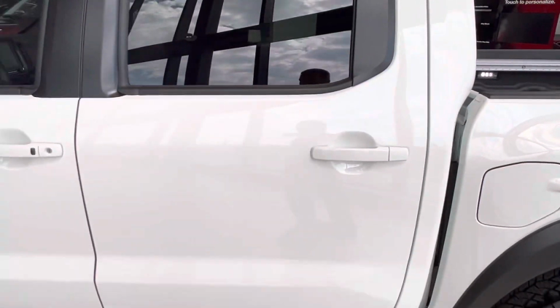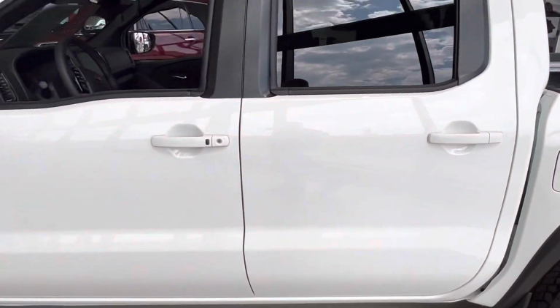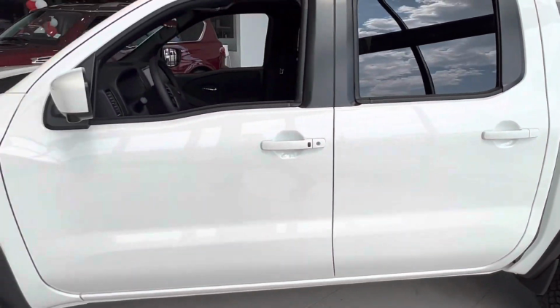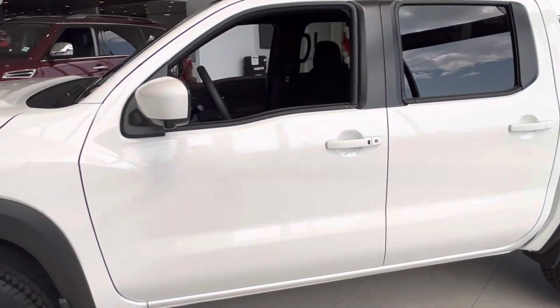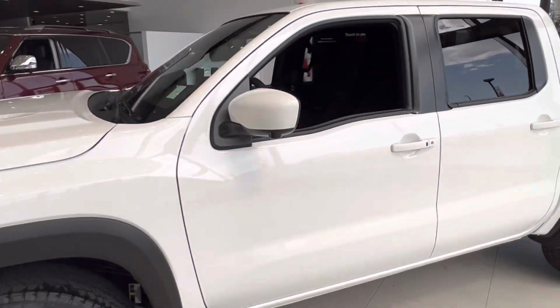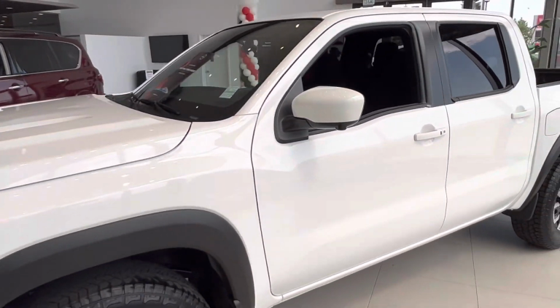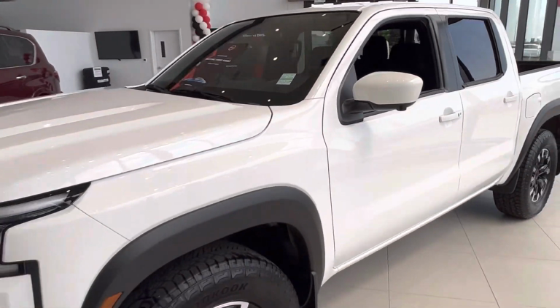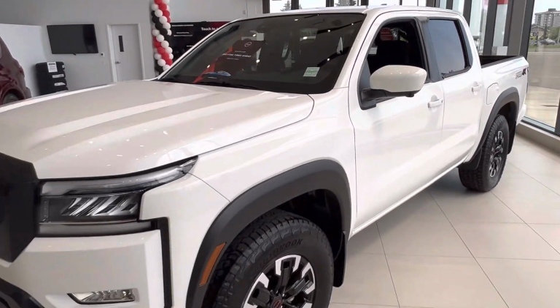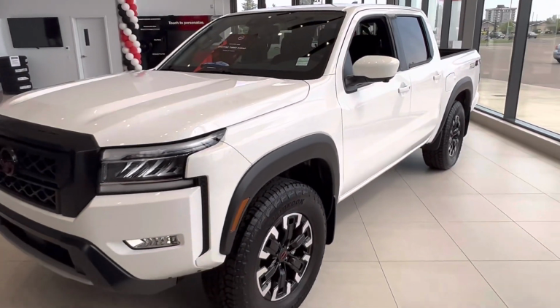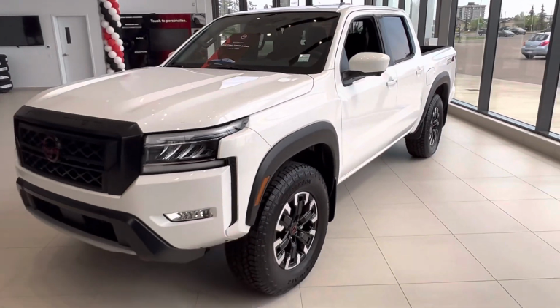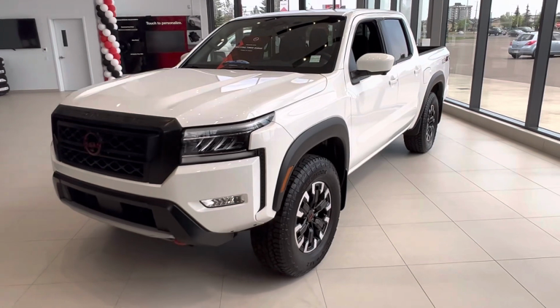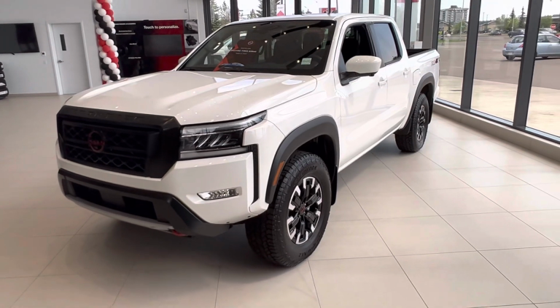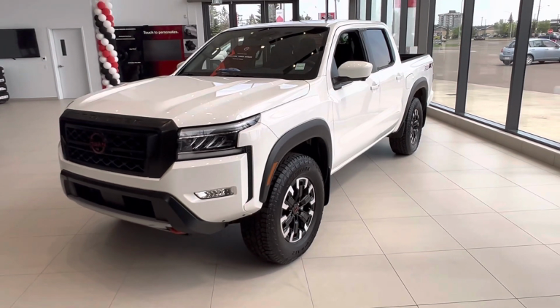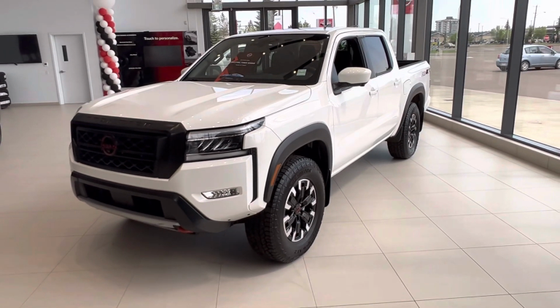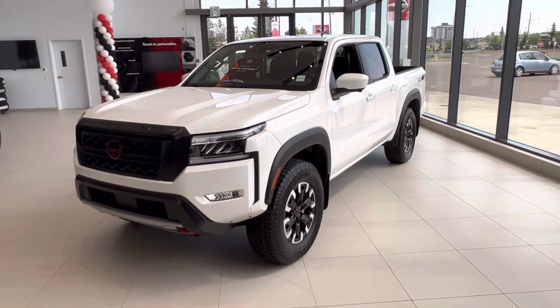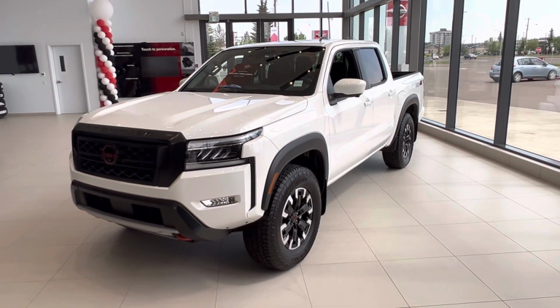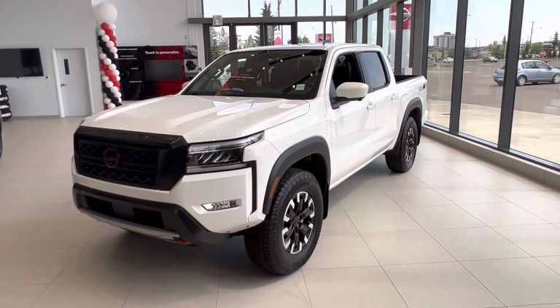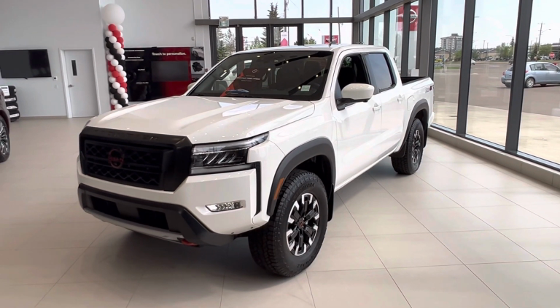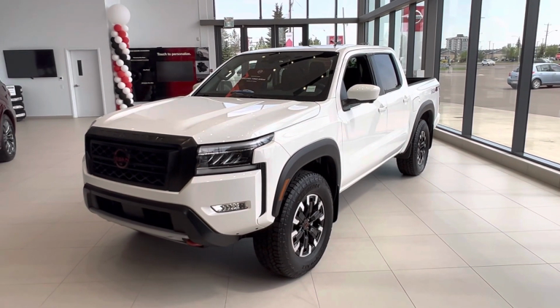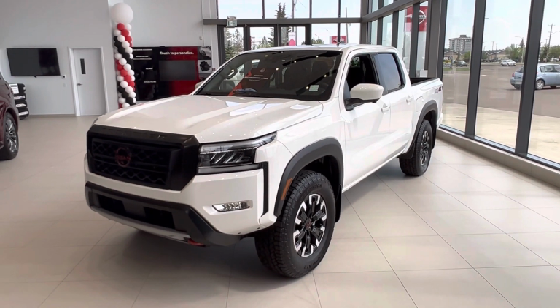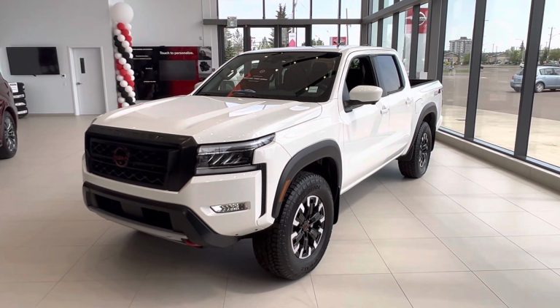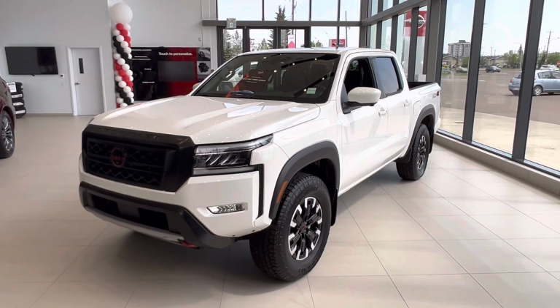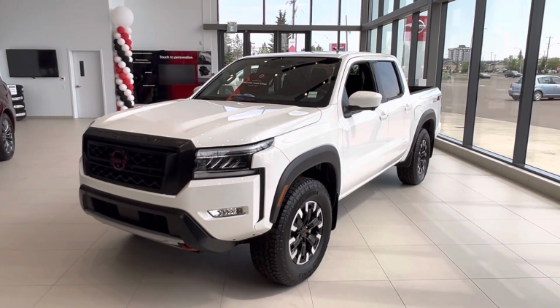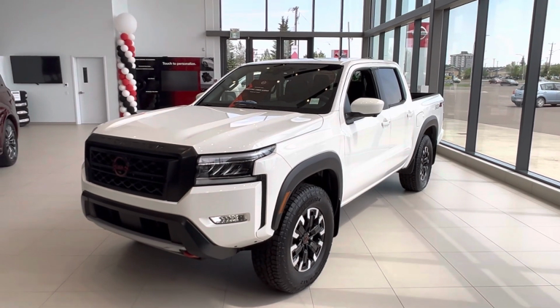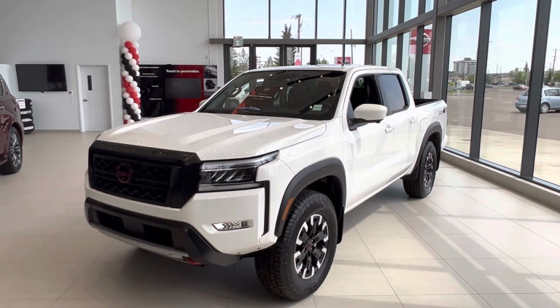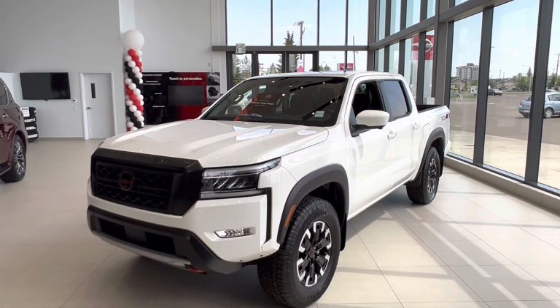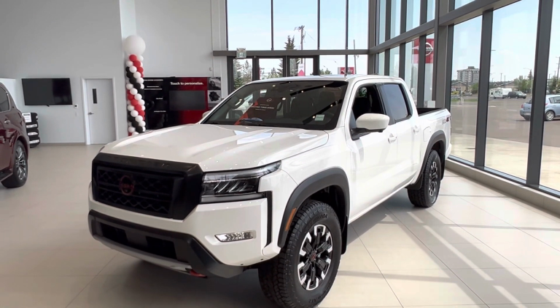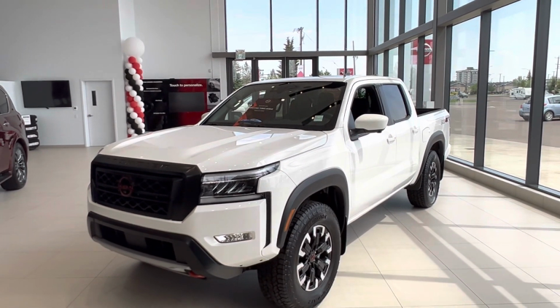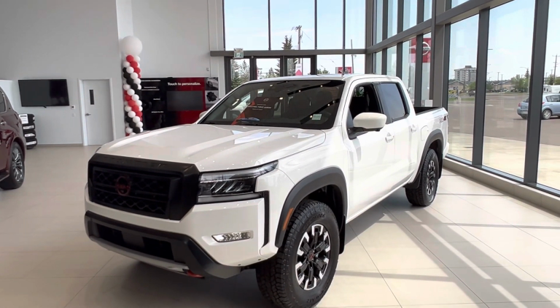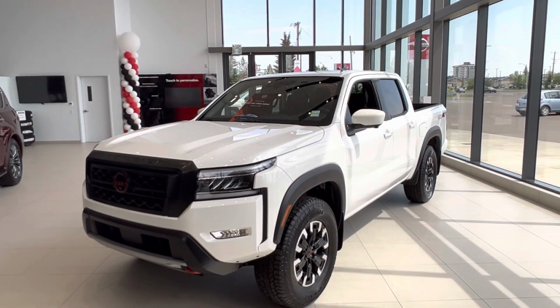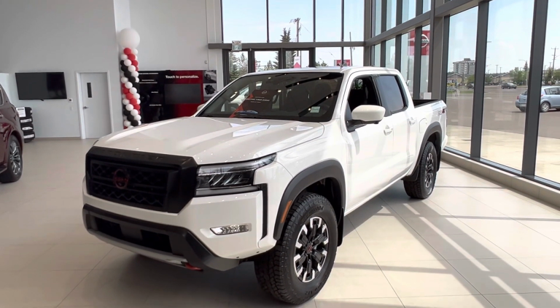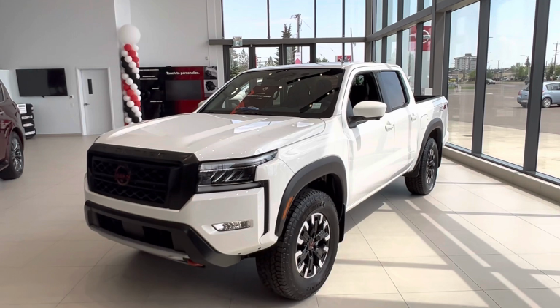Barb, that is the quick walk-around of the beautiful 2023 Nissan Frontier Pro 4X. I have that green one coming in — let me know what you are thinking and we can put a hold on it and get it secured for you. That way it is yours when it lands. Thanks so much, Barb.